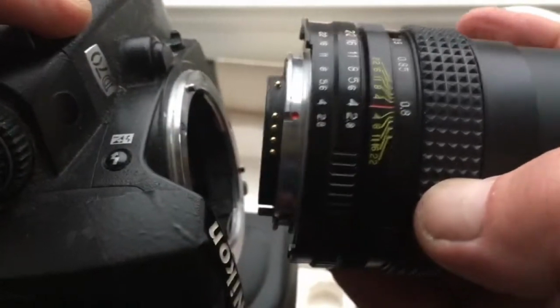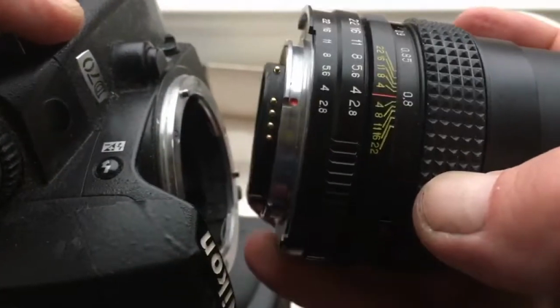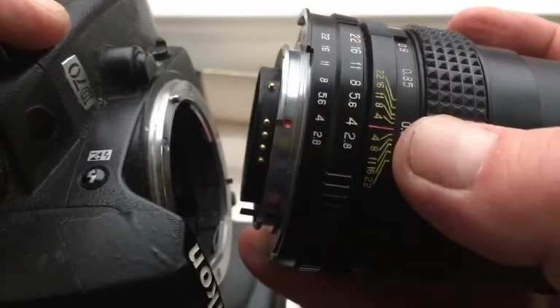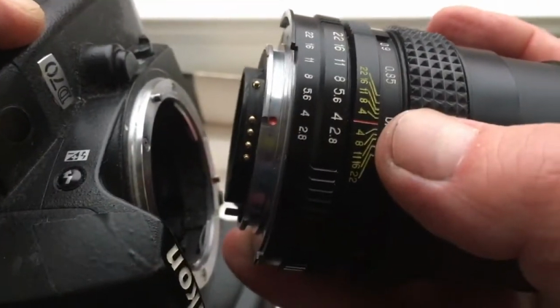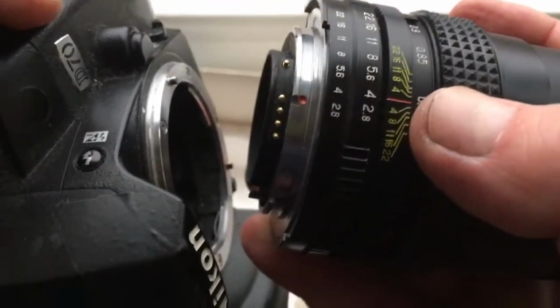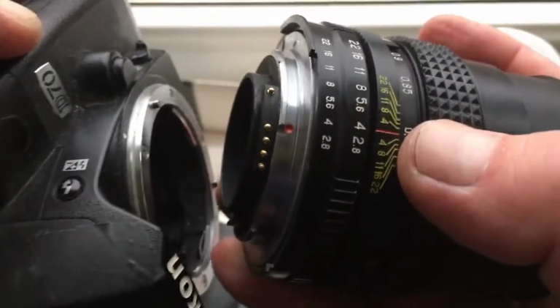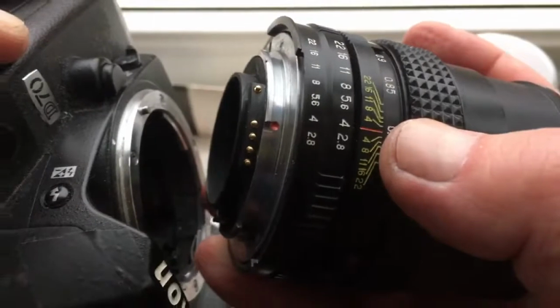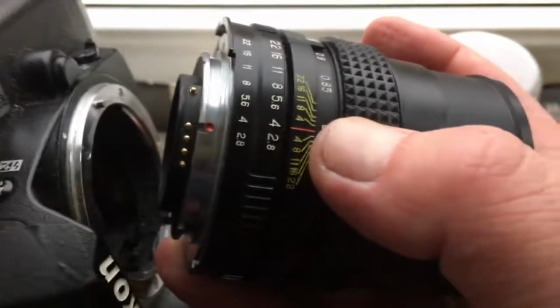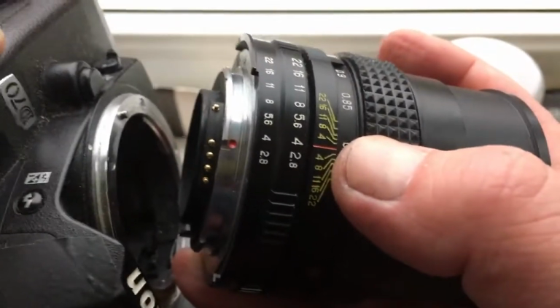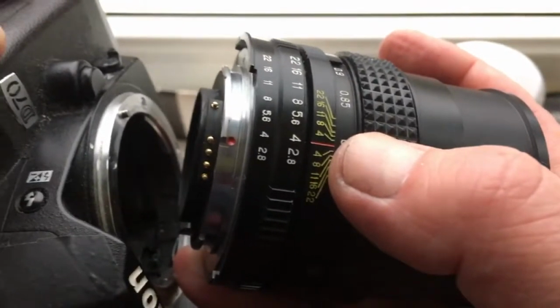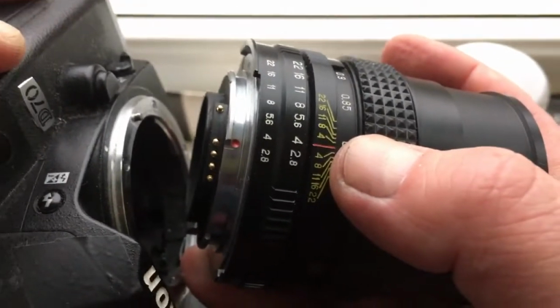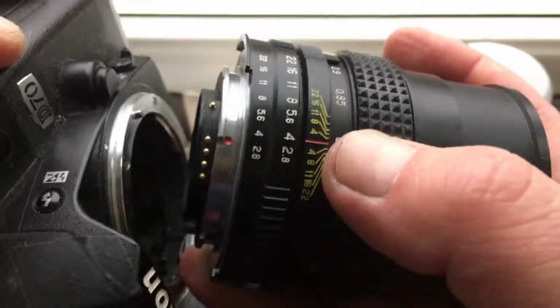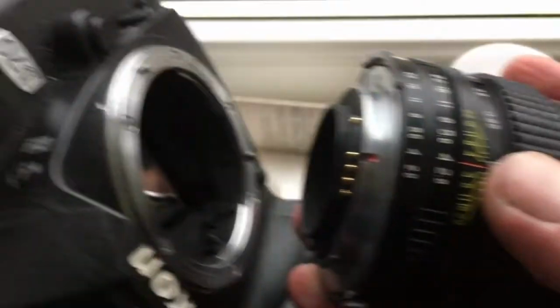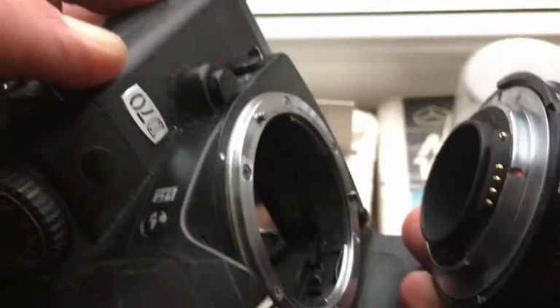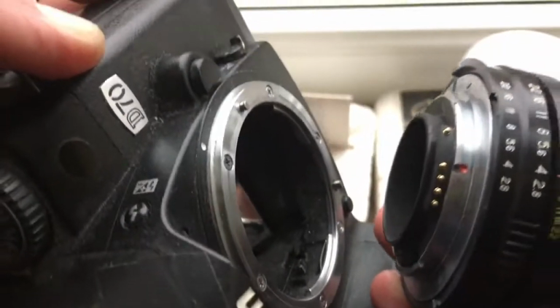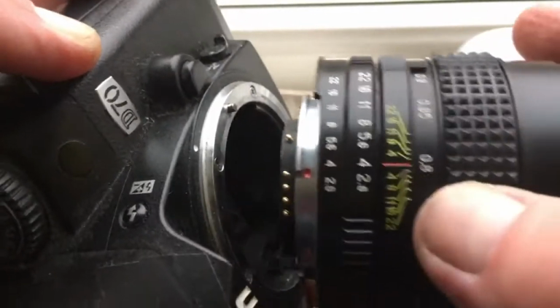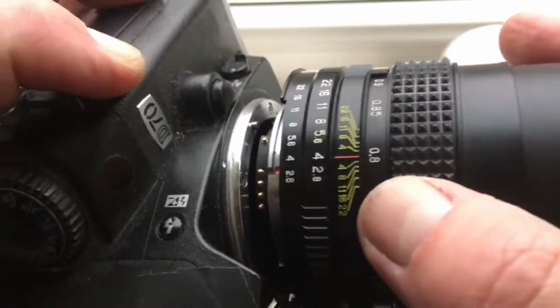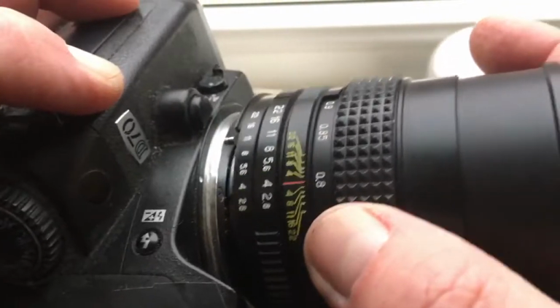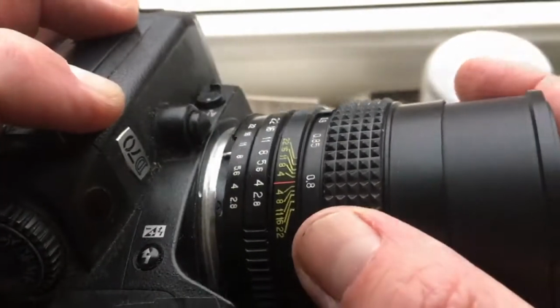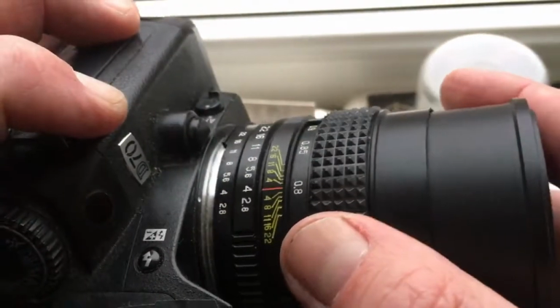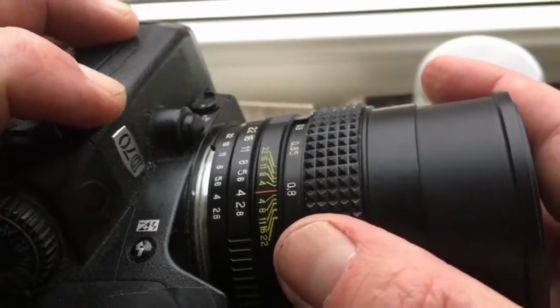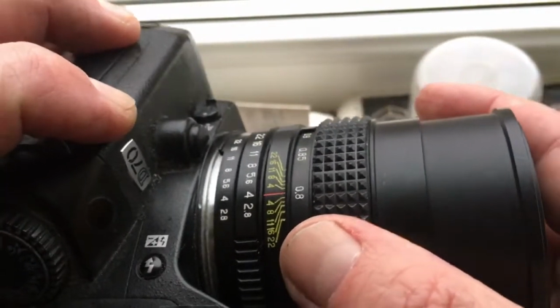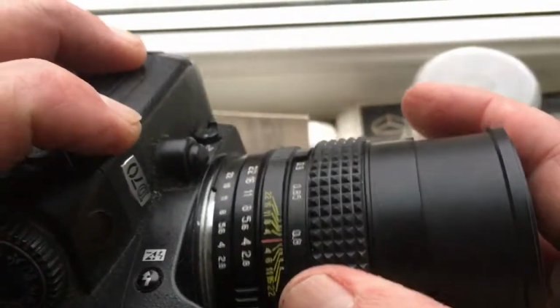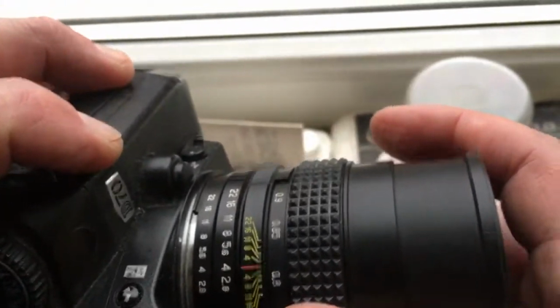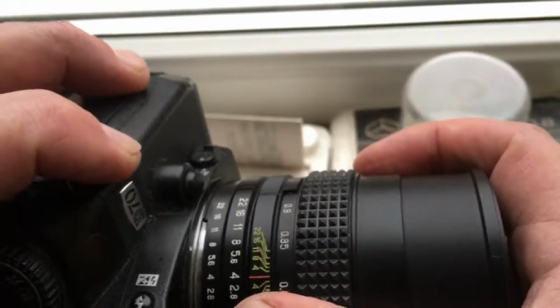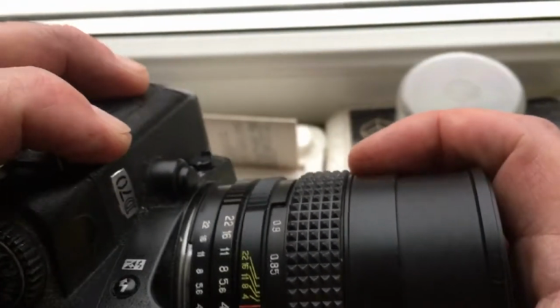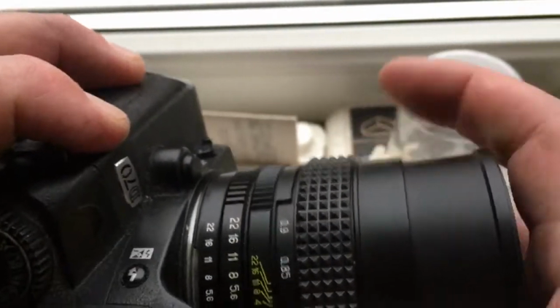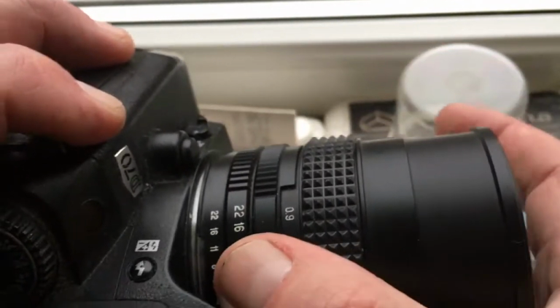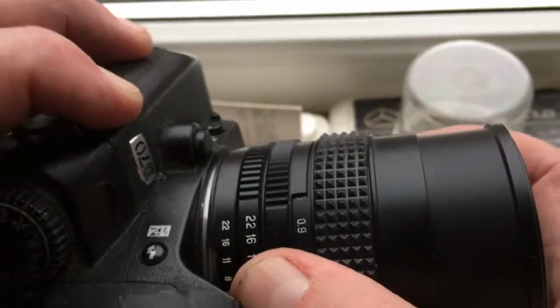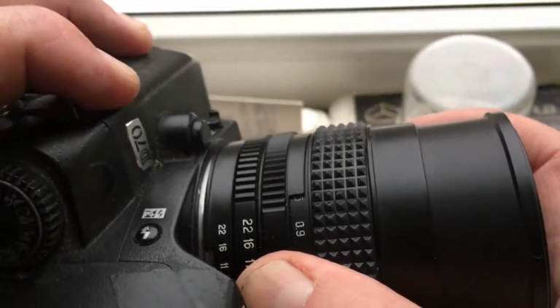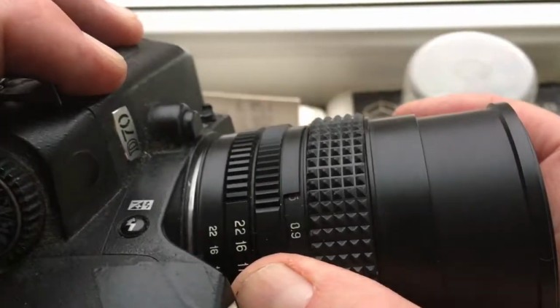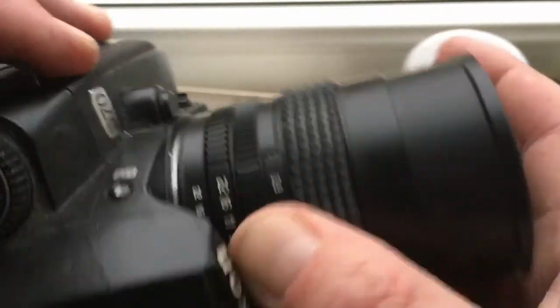Now I check your lens on my camera, Nikon D17. Combine the red dot on the bayonet and middle contact on the chip with the white dot on the camera, very carefully. Push and turn counterclockwise to click.